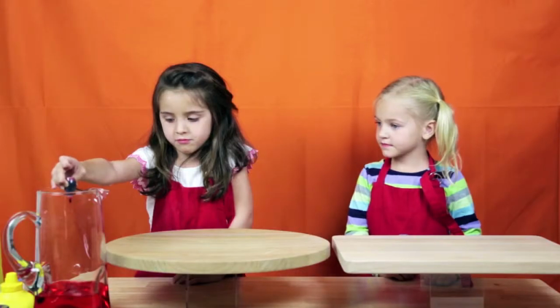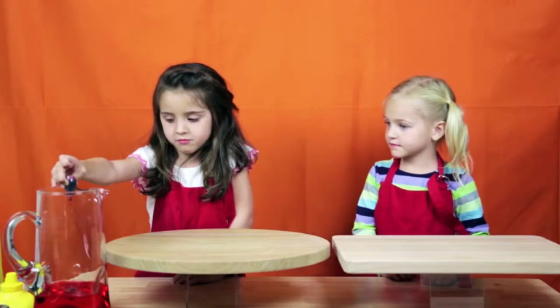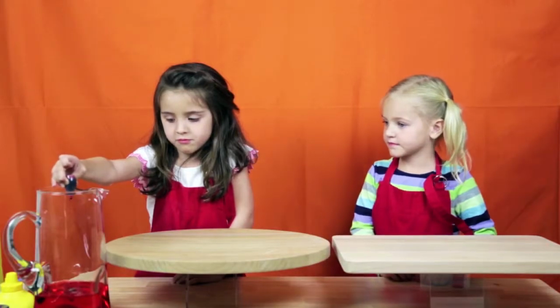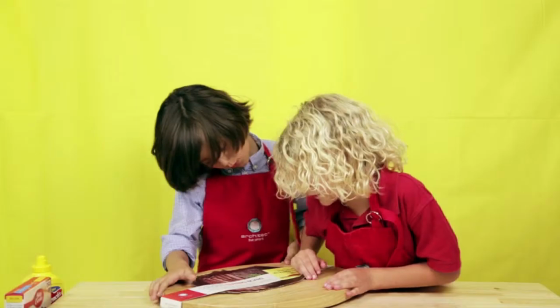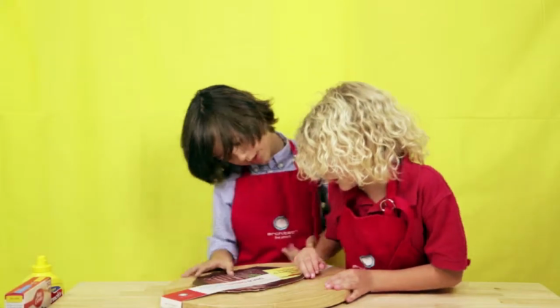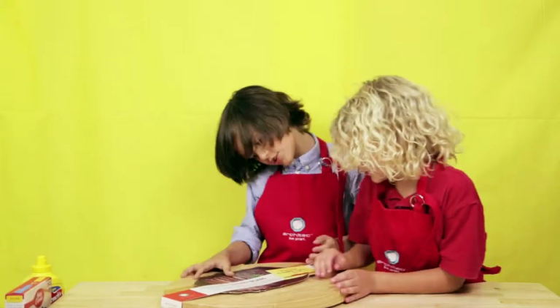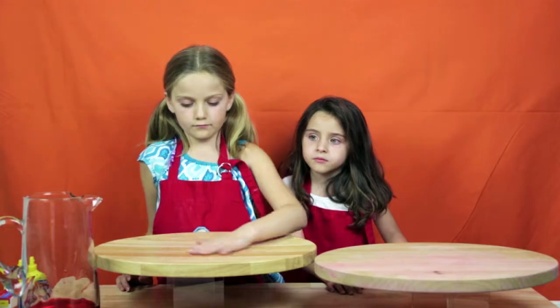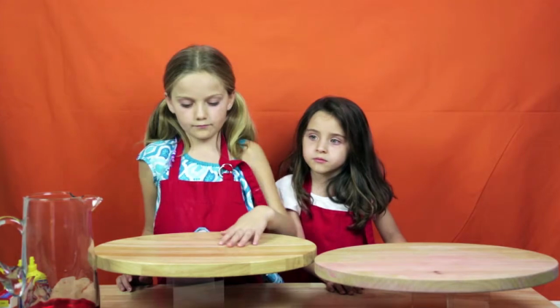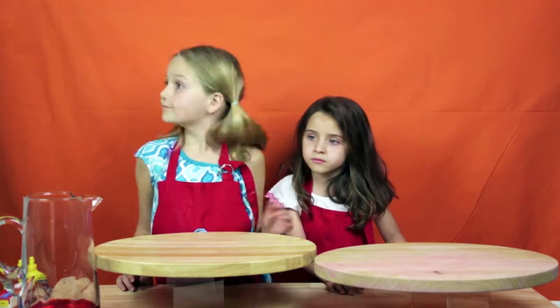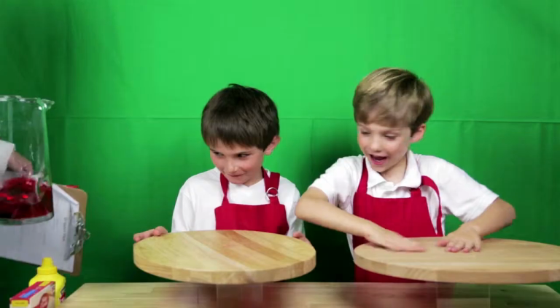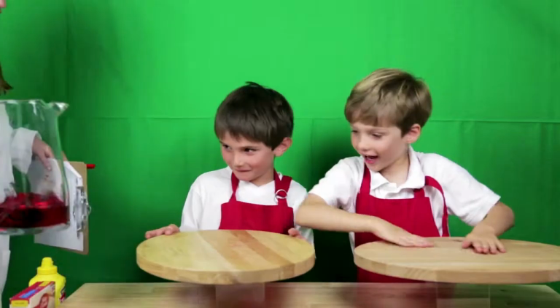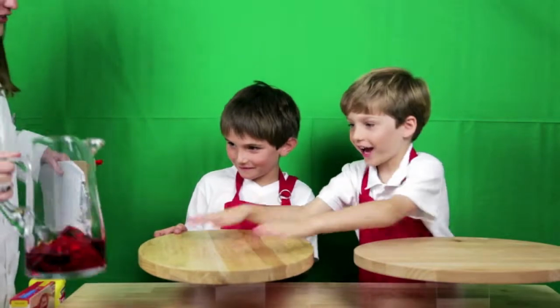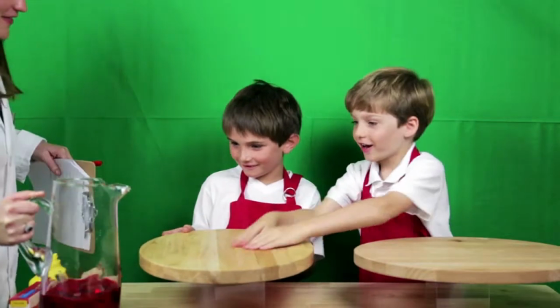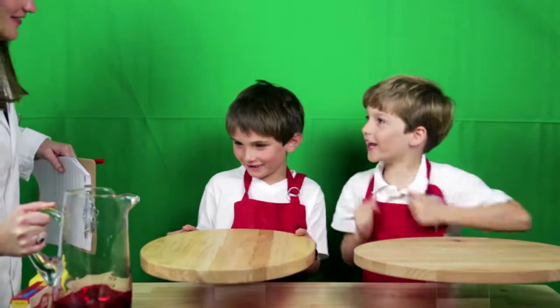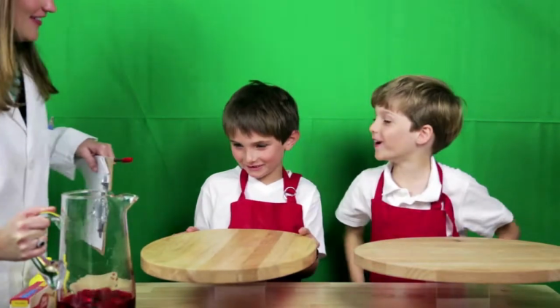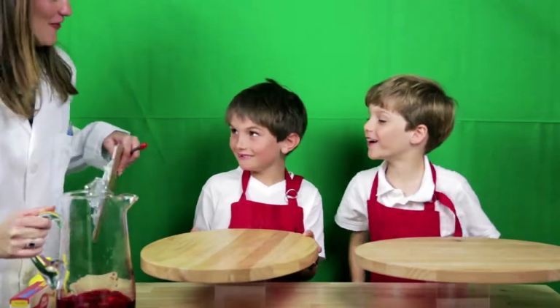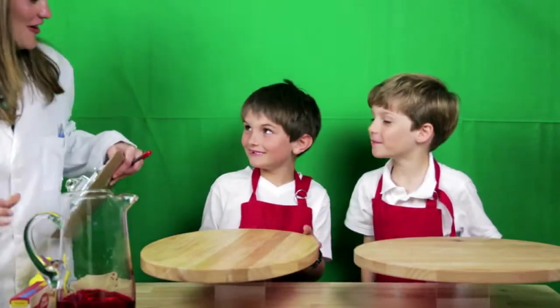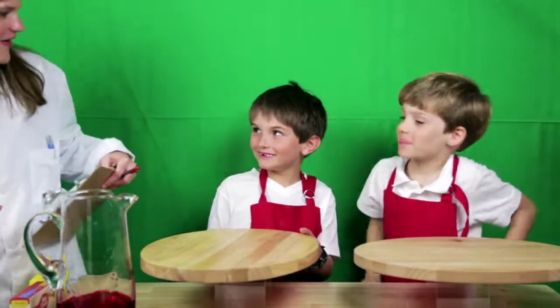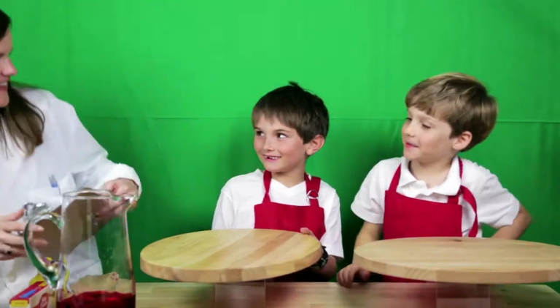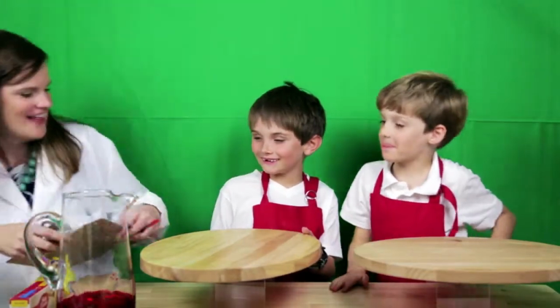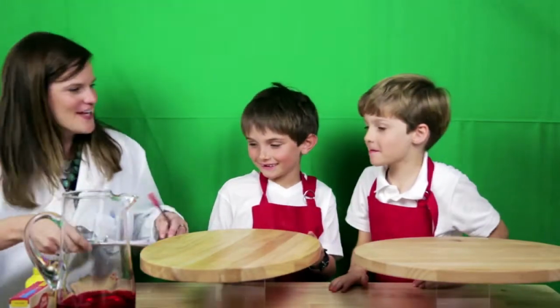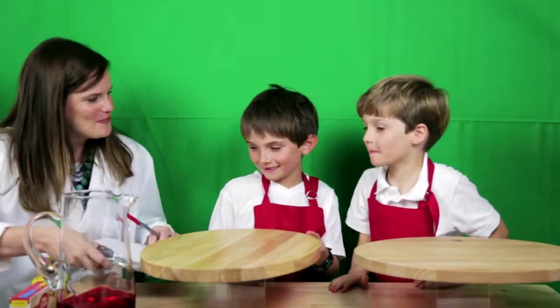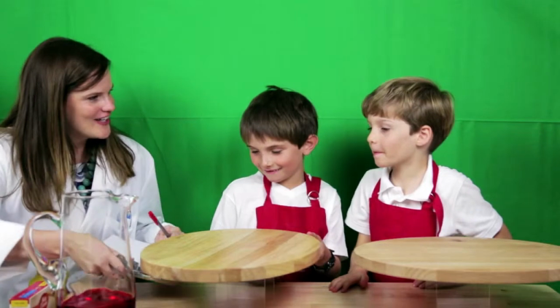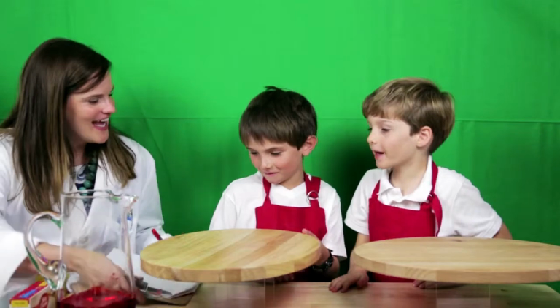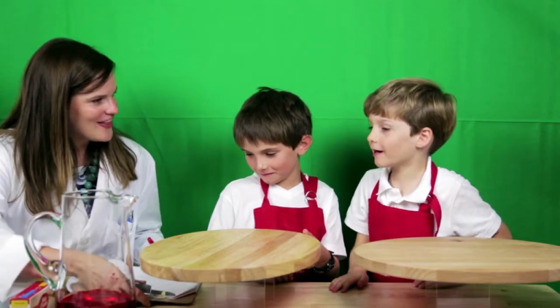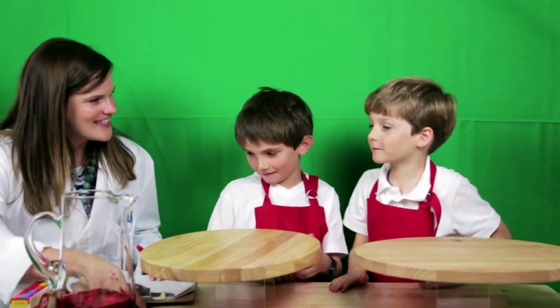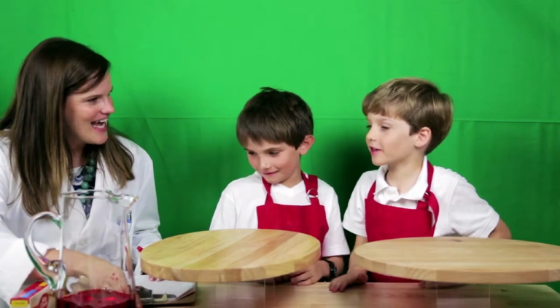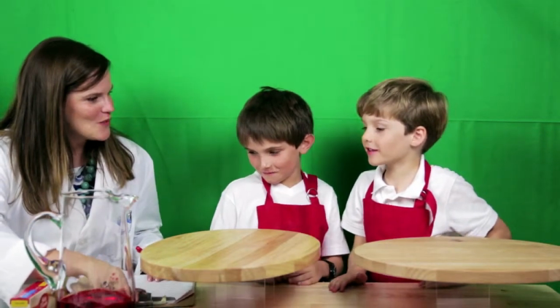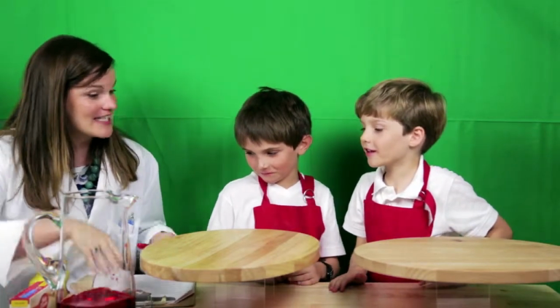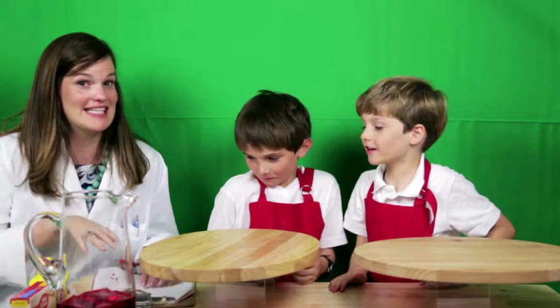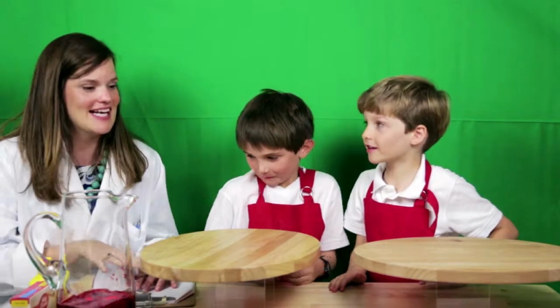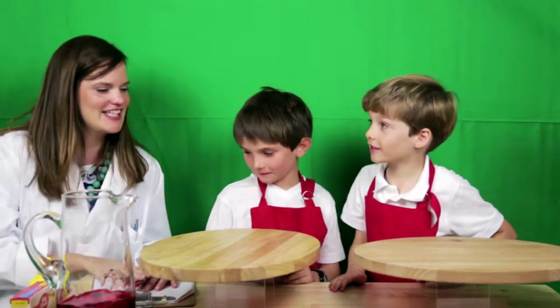They're just on the other side of this one-way mirror. Good afternoon. Well, hello. How are you? Good. Thank you for being here today at the Architect Houseware's Kids' Test Kitchen.